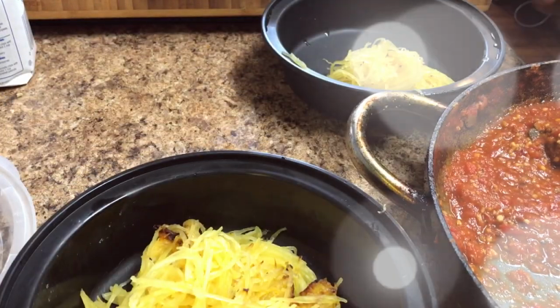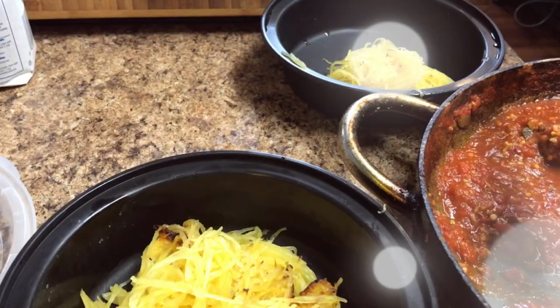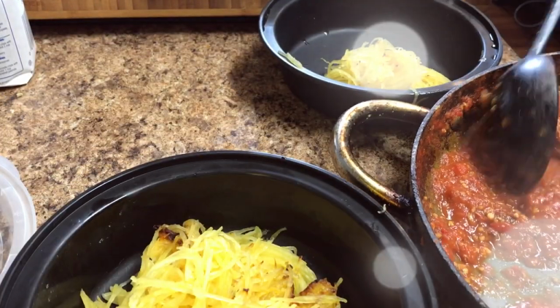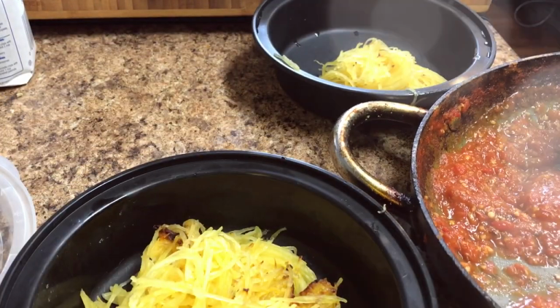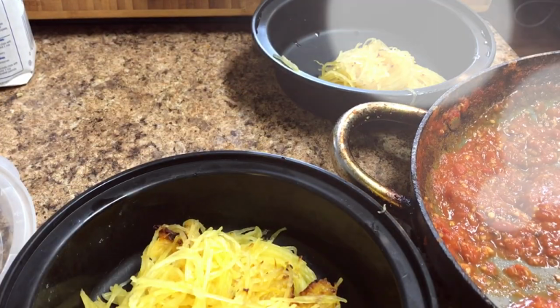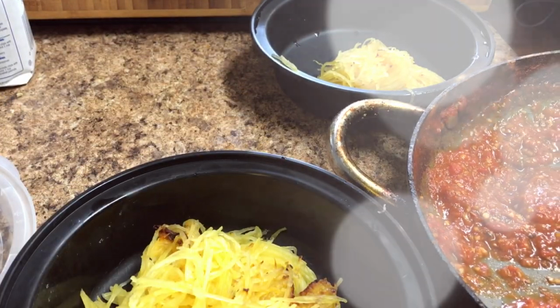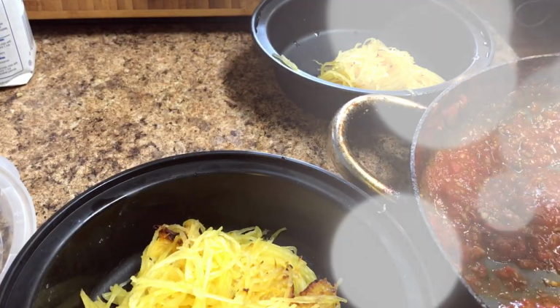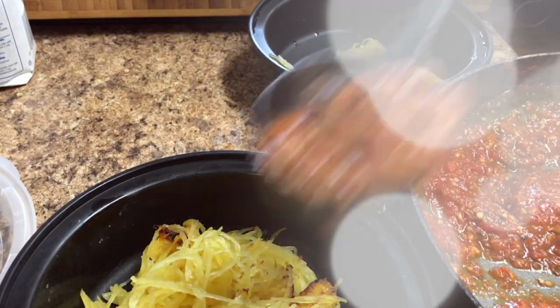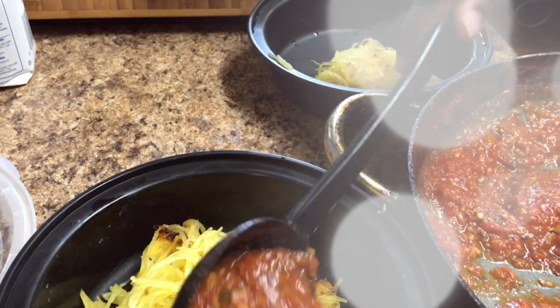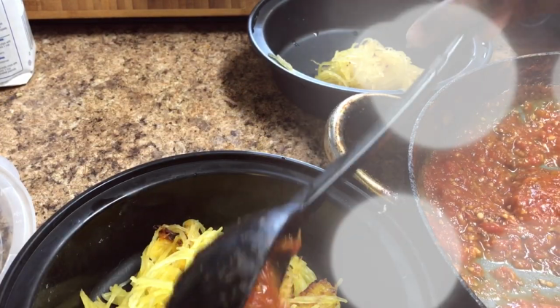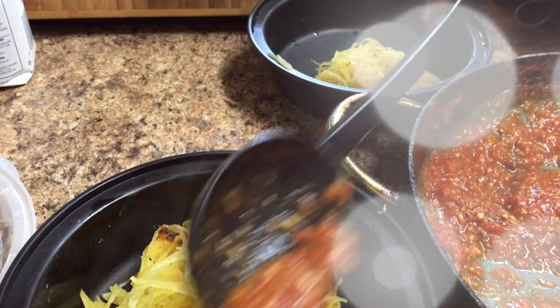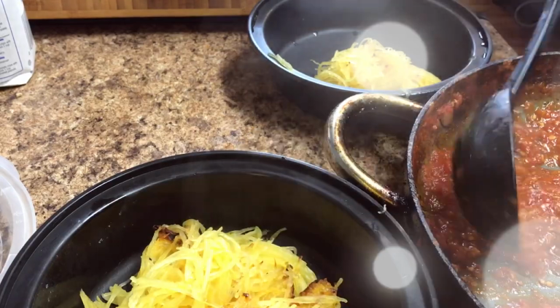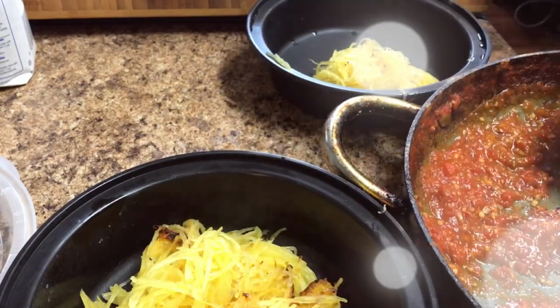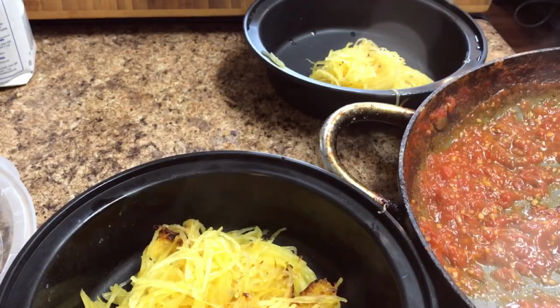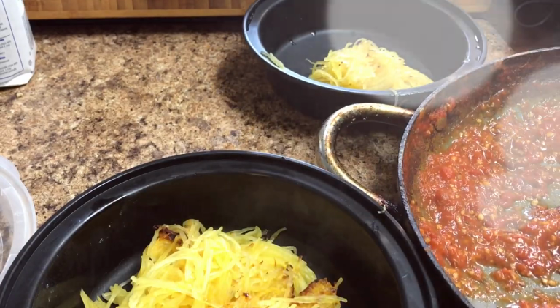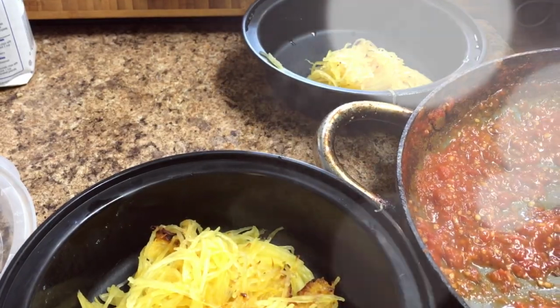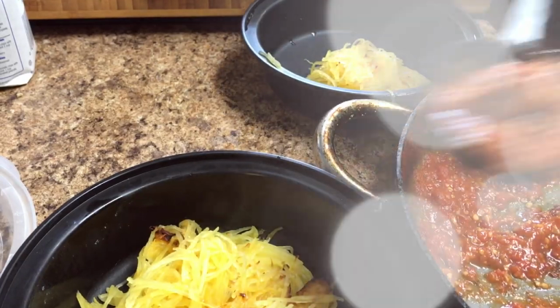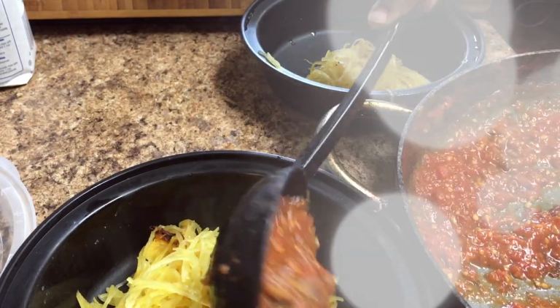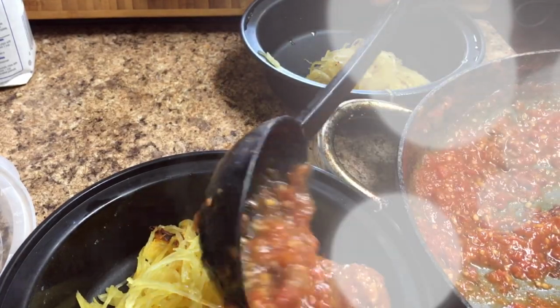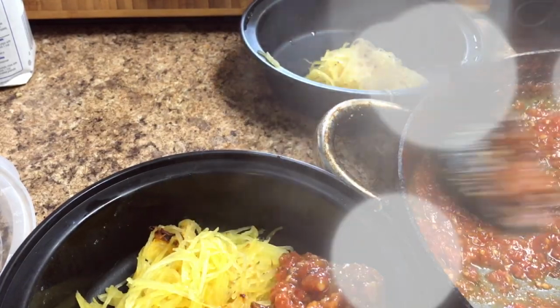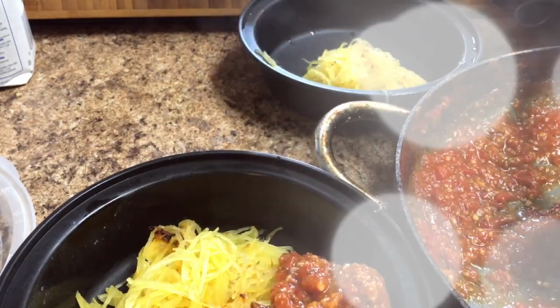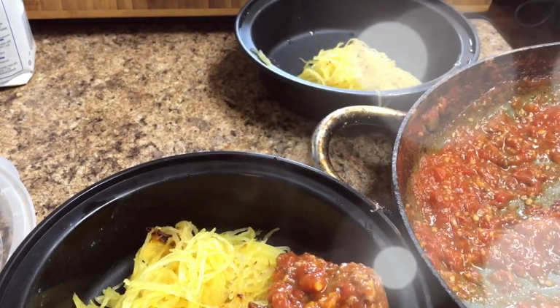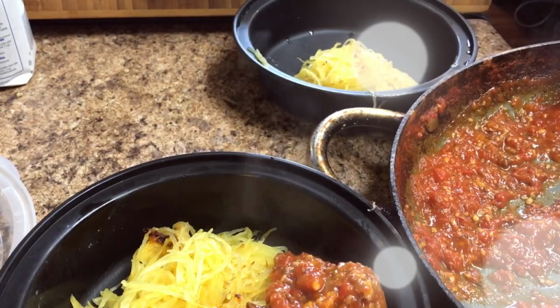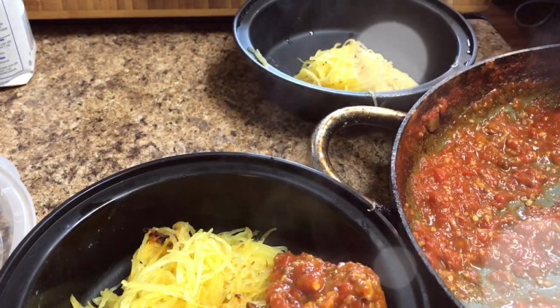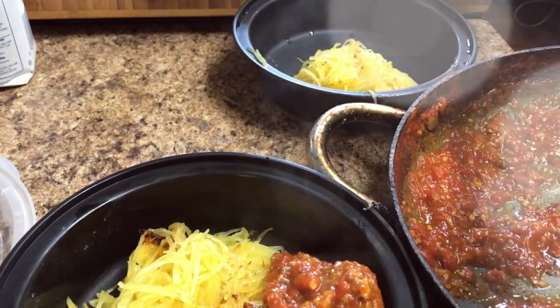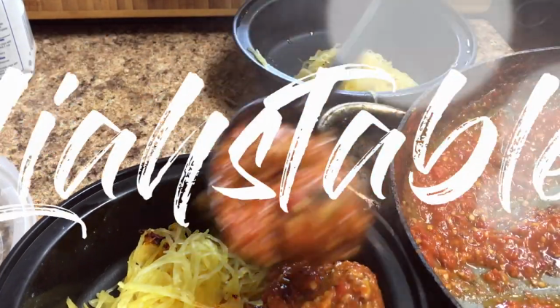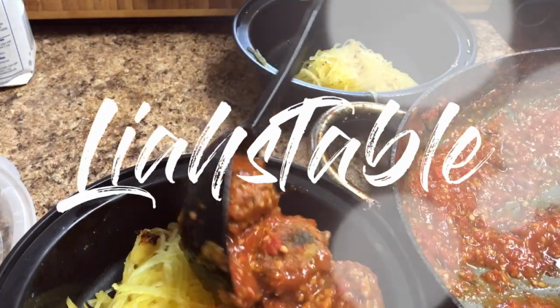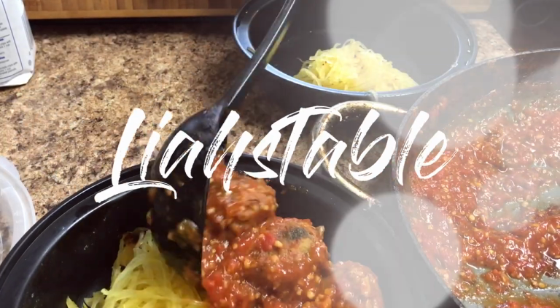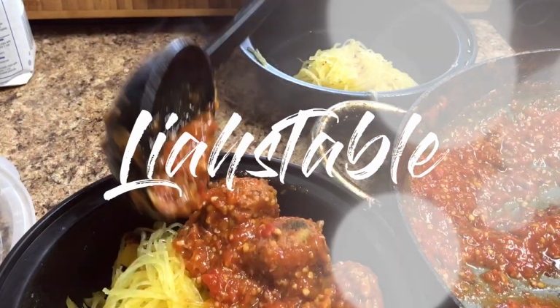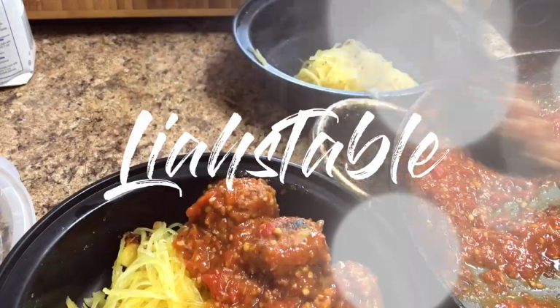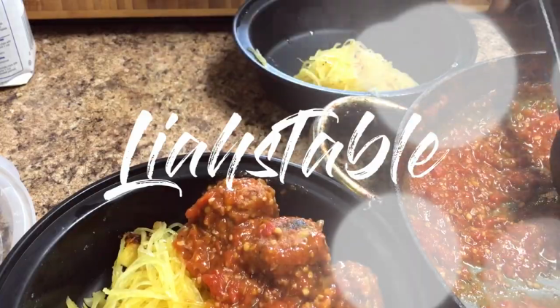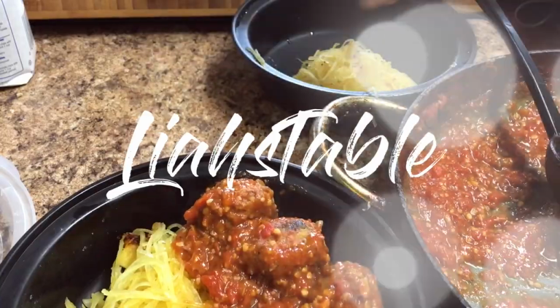Hey you guys, I am going to show you today a pretty simple meal prep which is spaghetti and meatballs. Welcome to Leah's table.